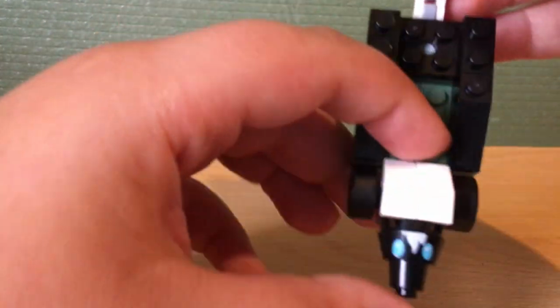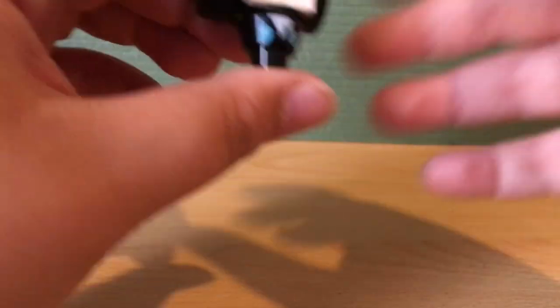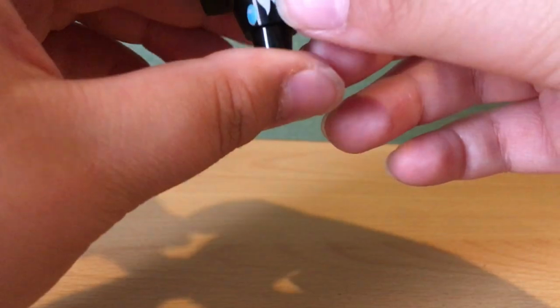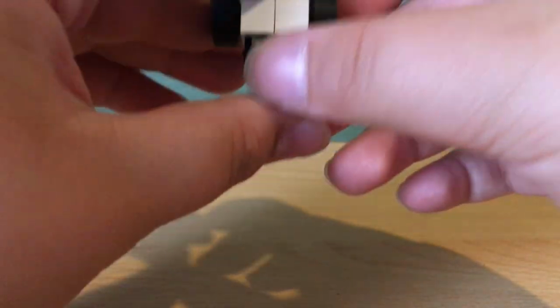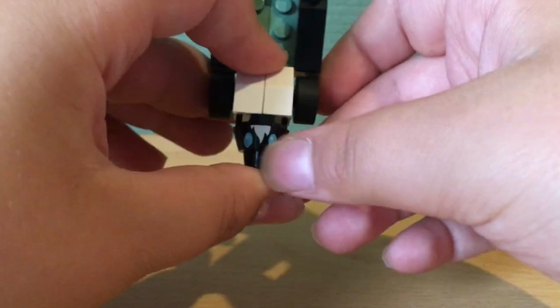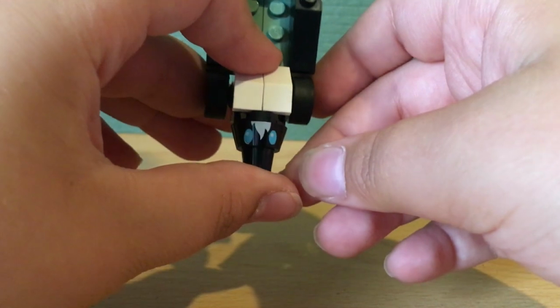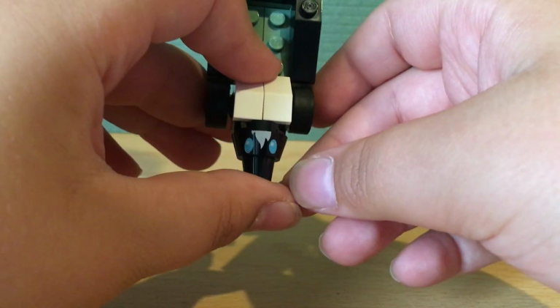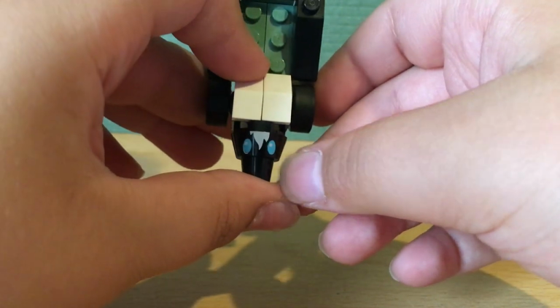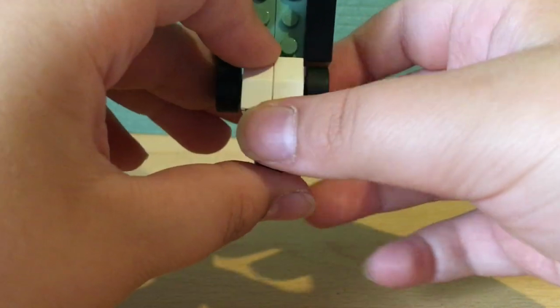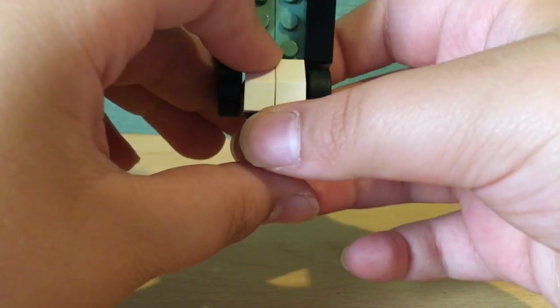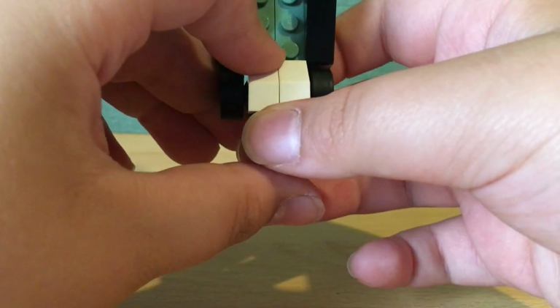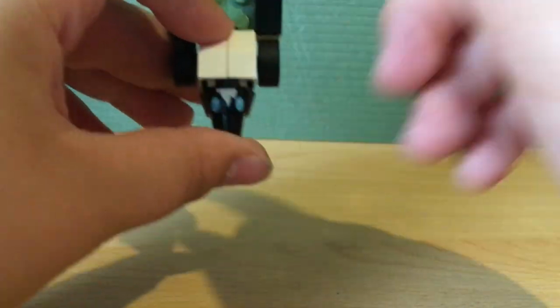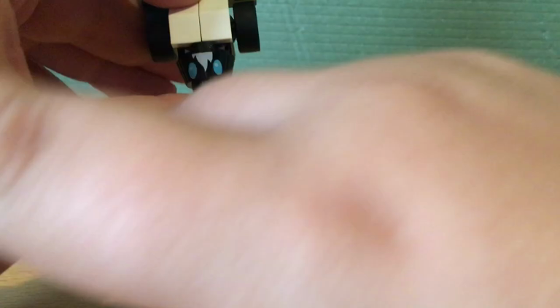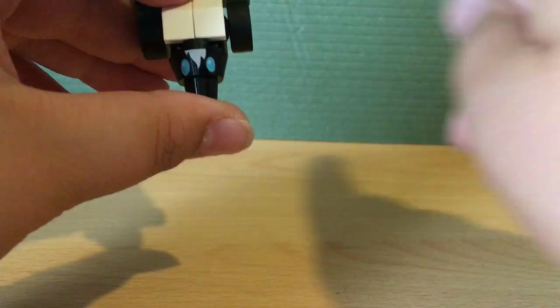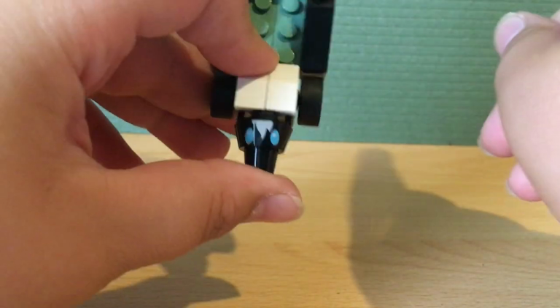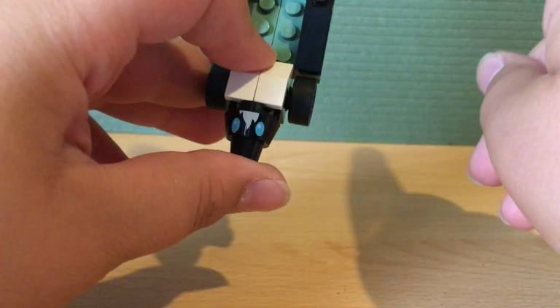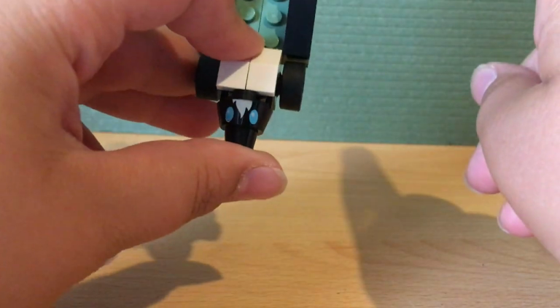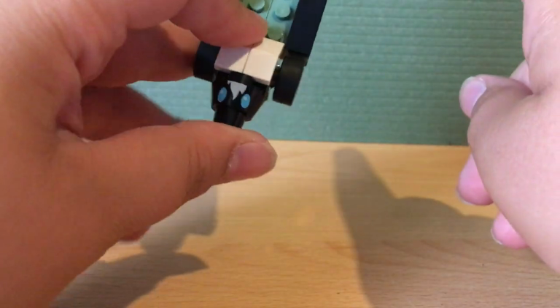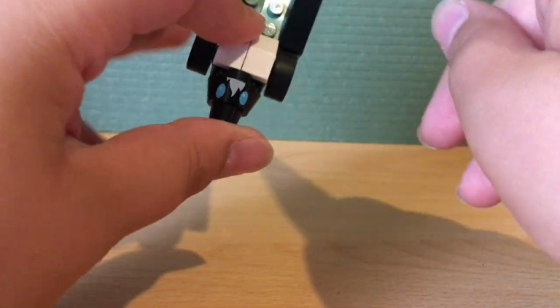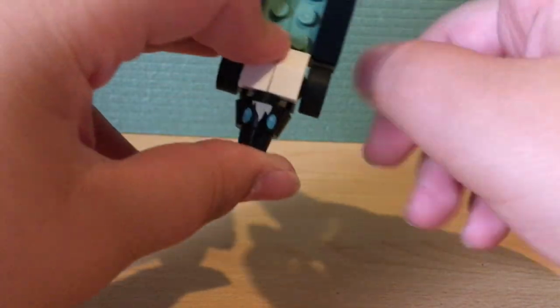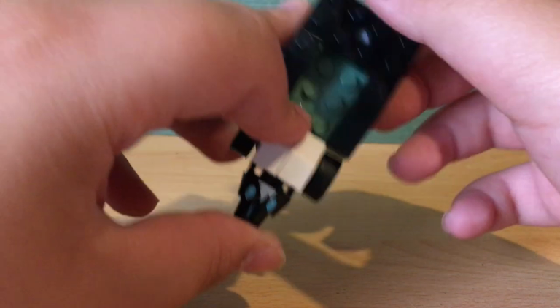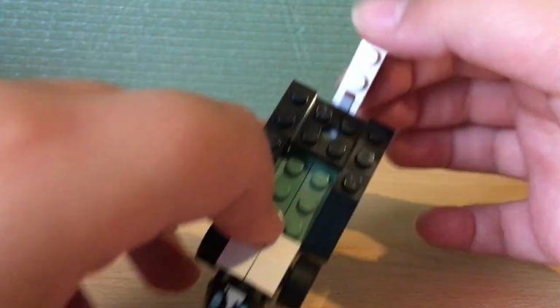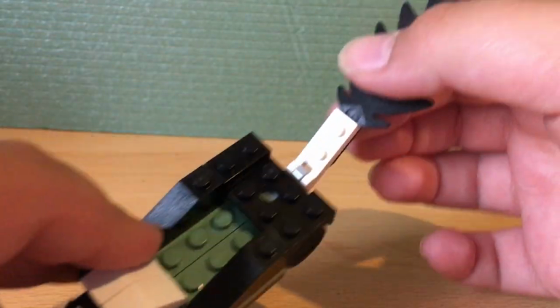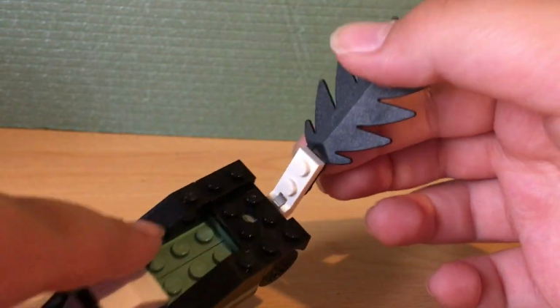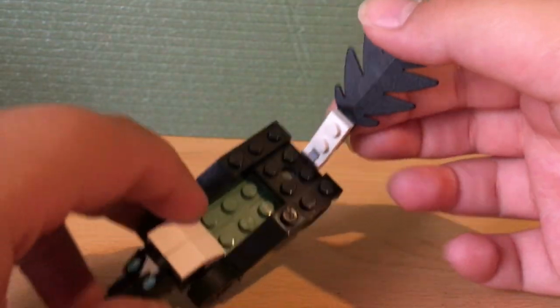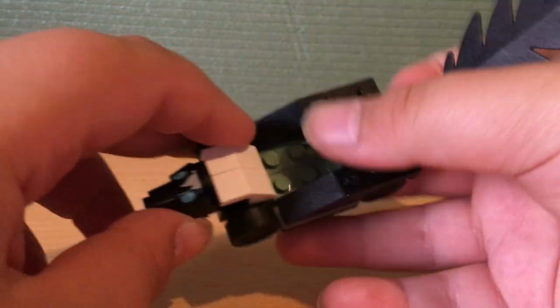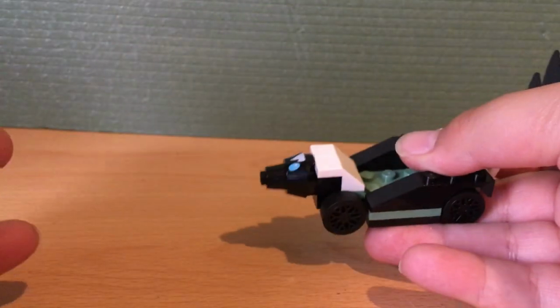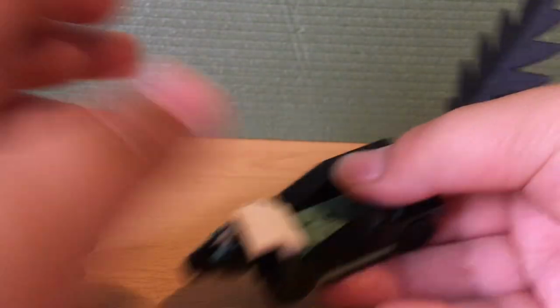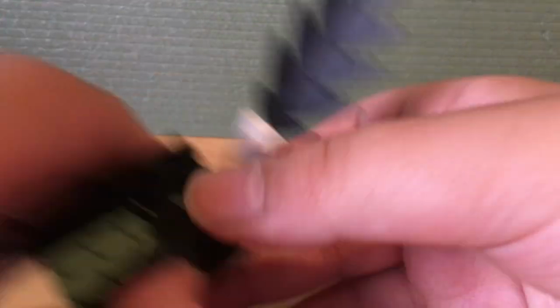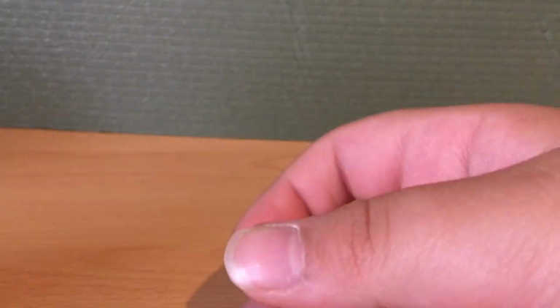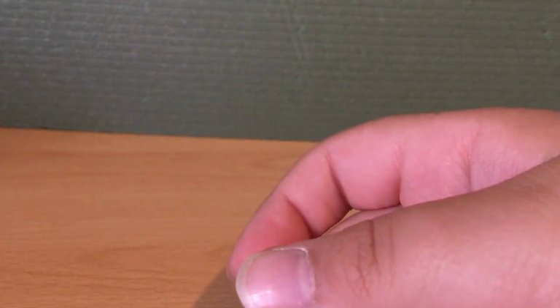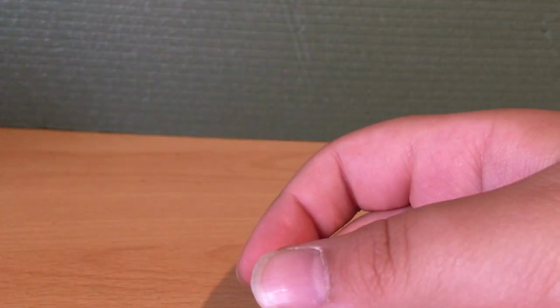This right here is a printed piece, because as I said in the previous video there are no stickers in this set, and there are no stickers in 4 Plus sets, so that's good.